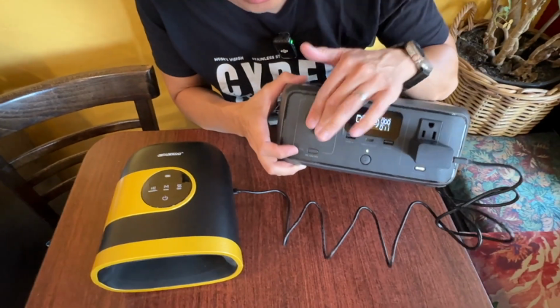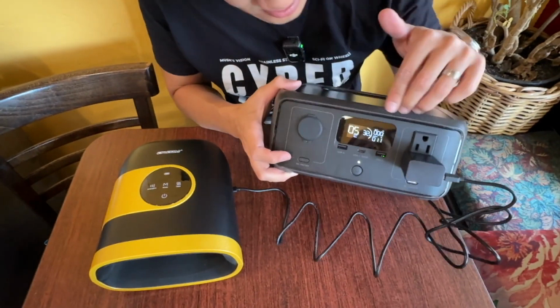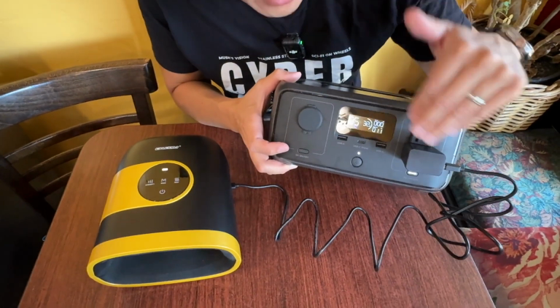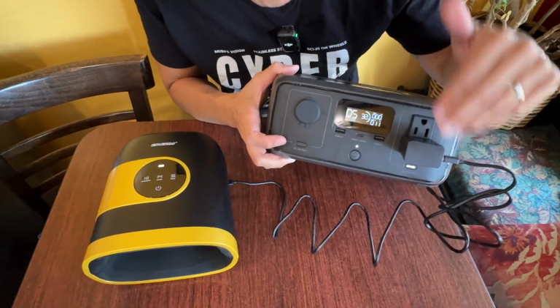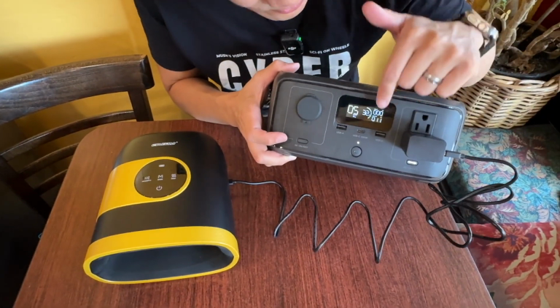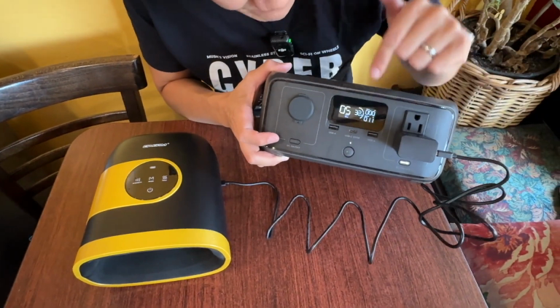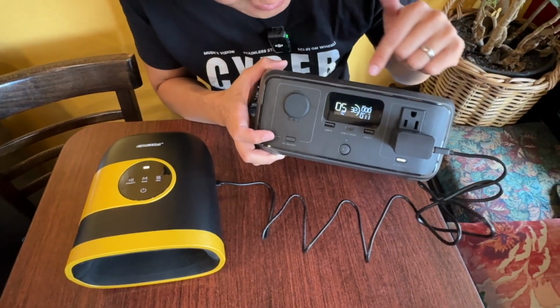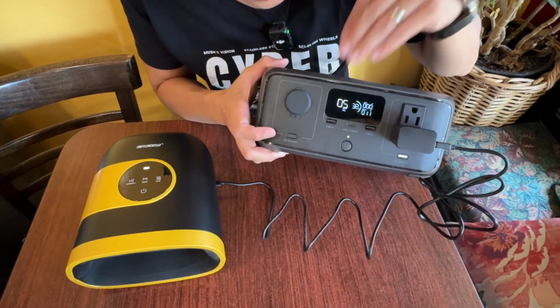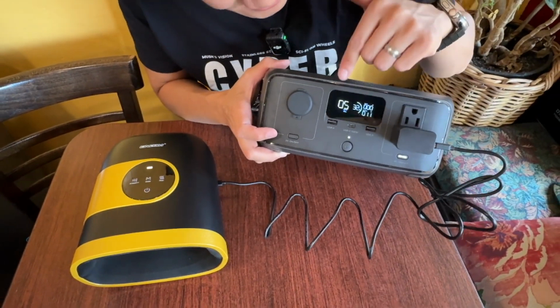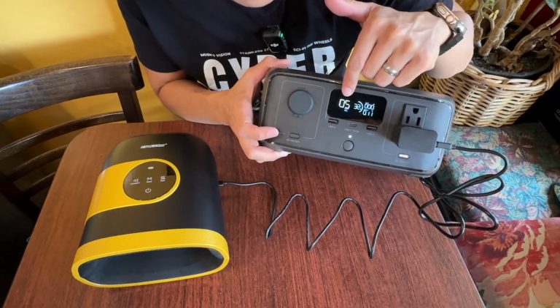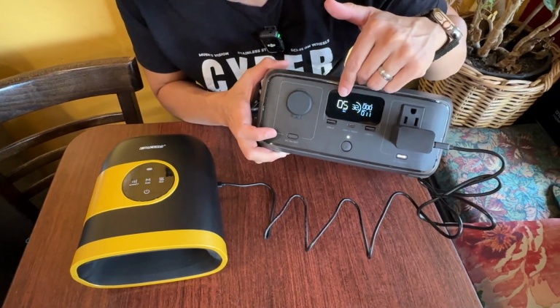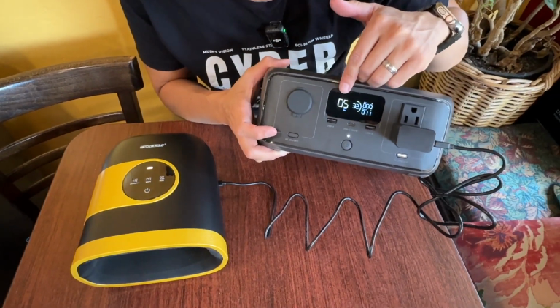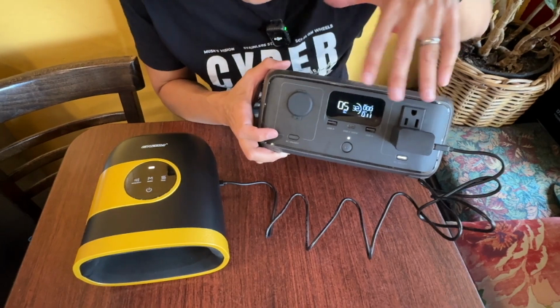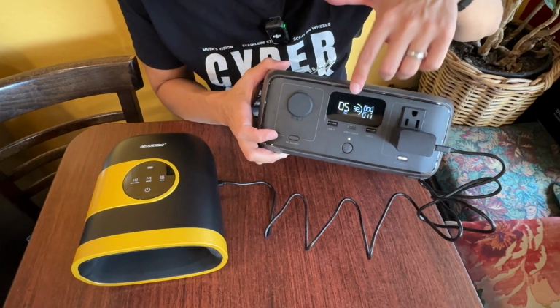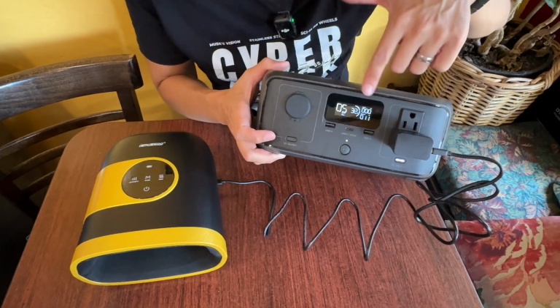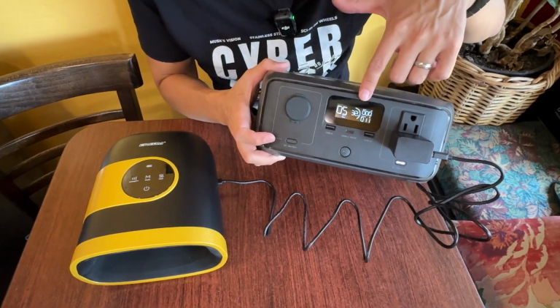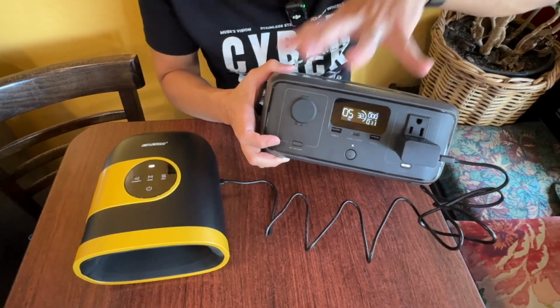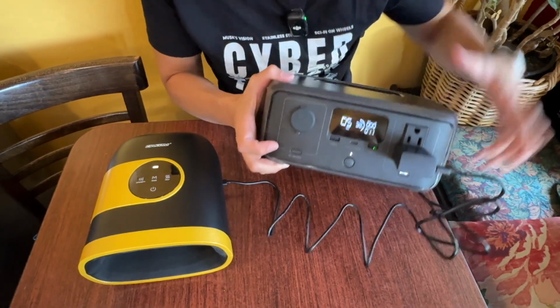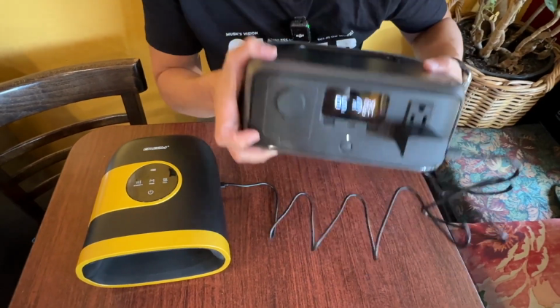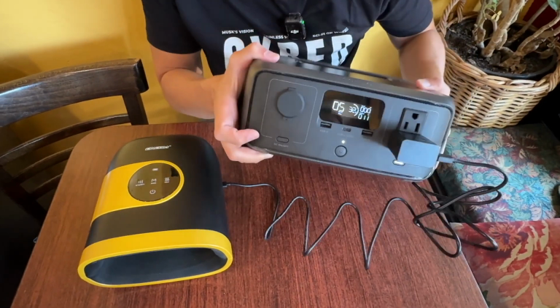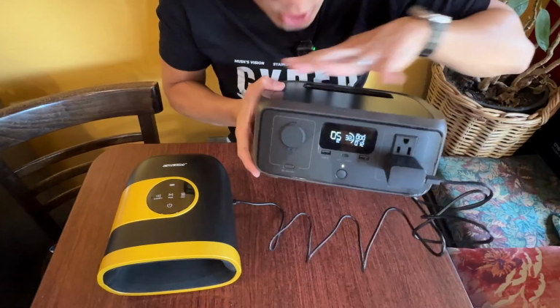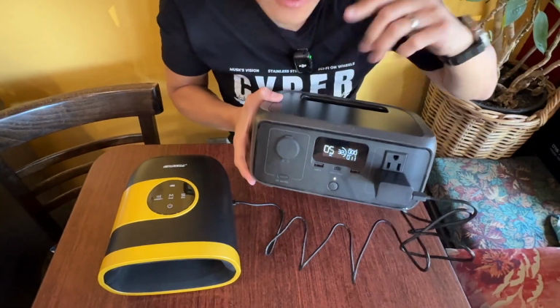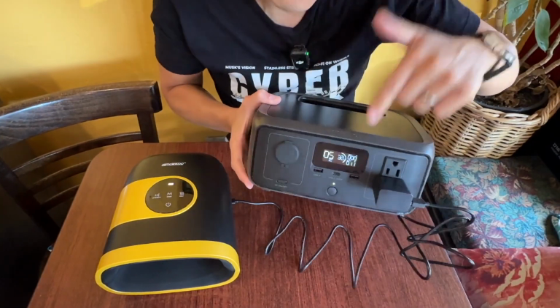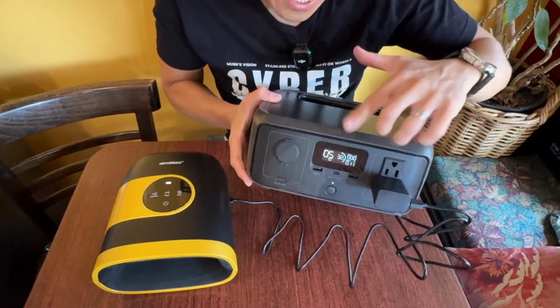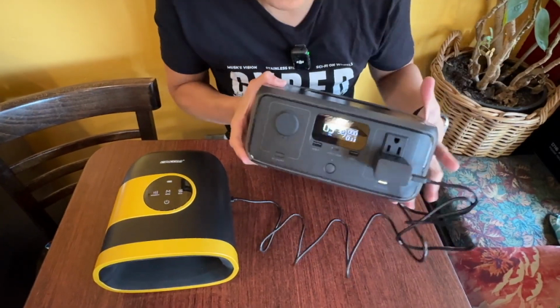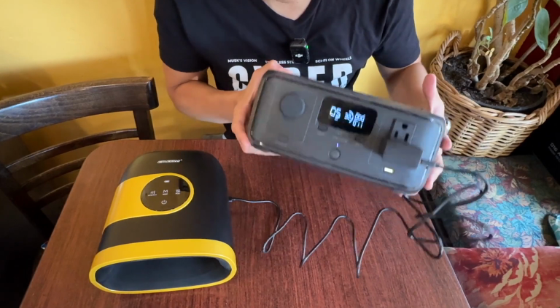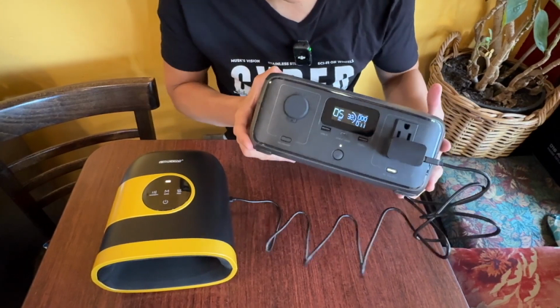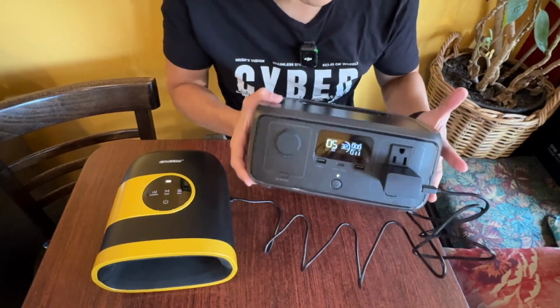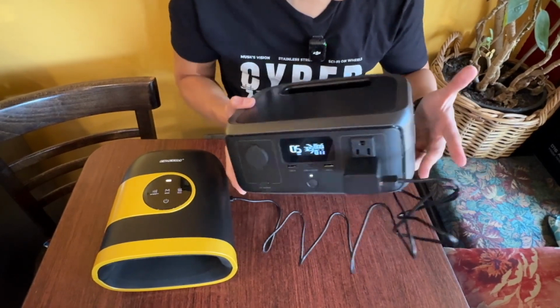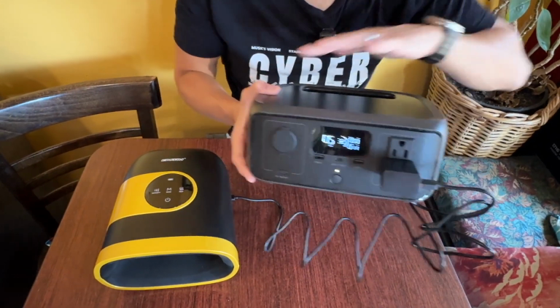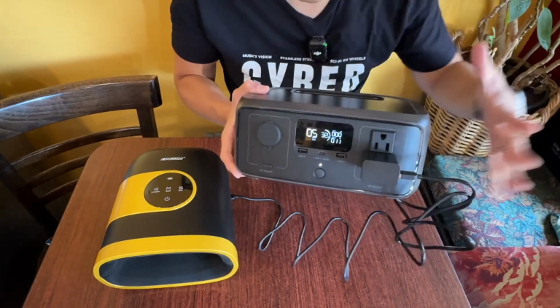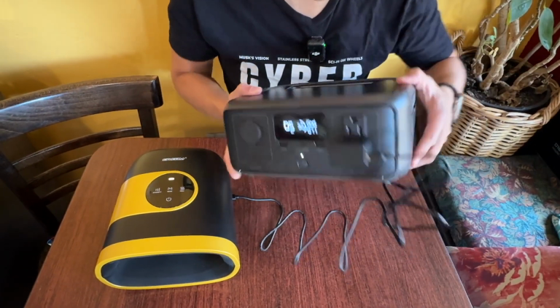At the current power draw of 11 watts, this thing is going to last five hours, and it's only at 32% full. This is a very big power bank — 245 watt-hours is the capacity of the EcoFlow River 3.